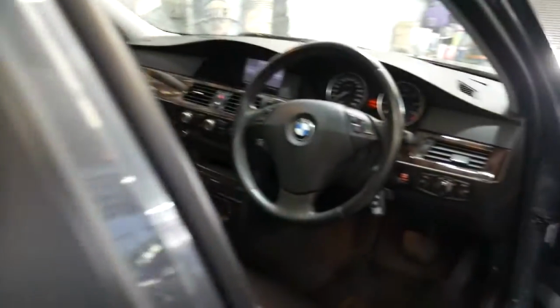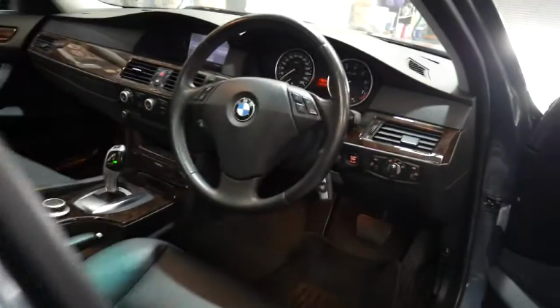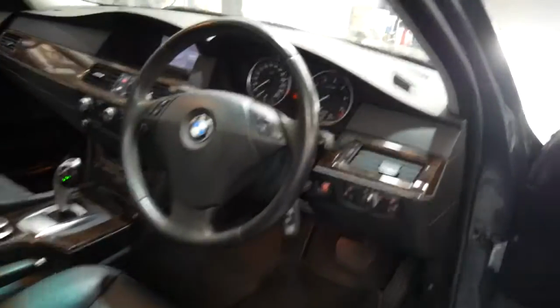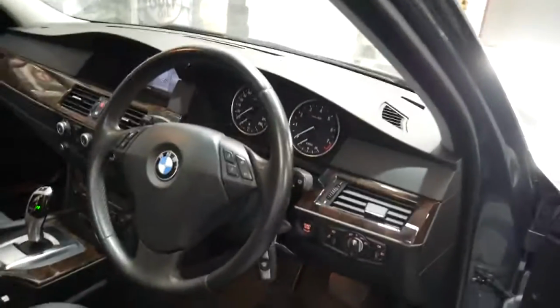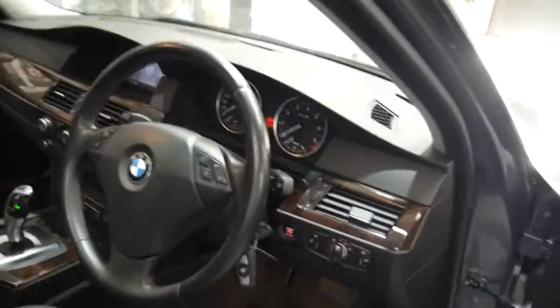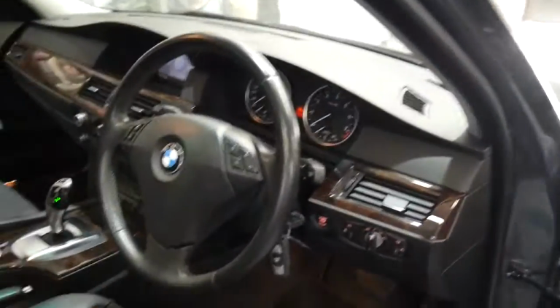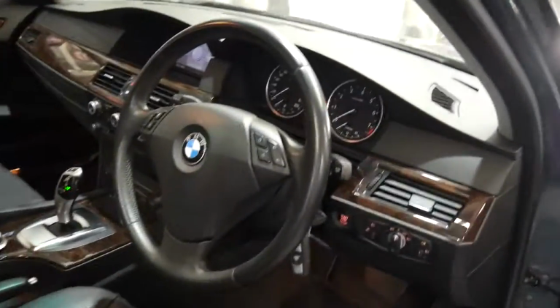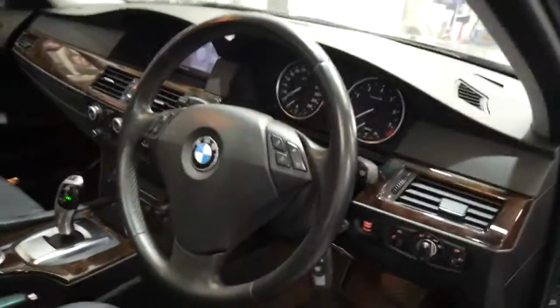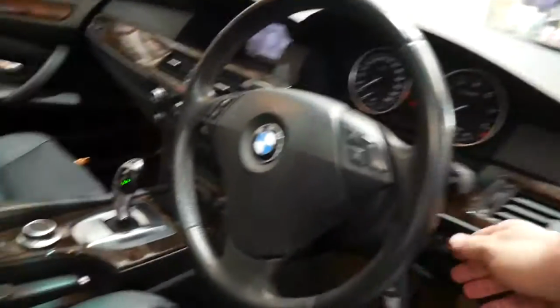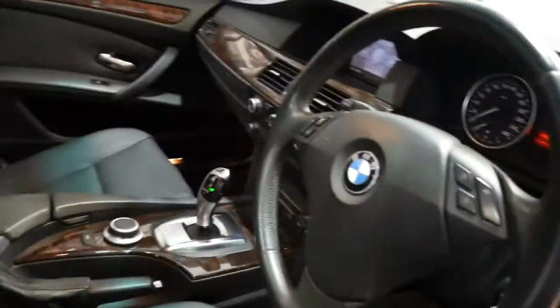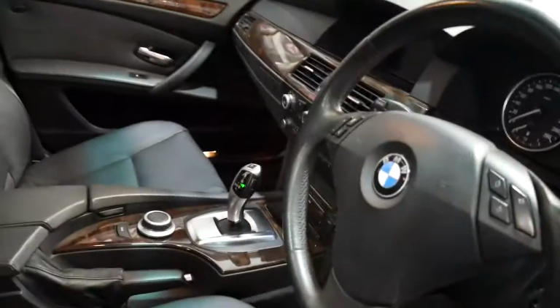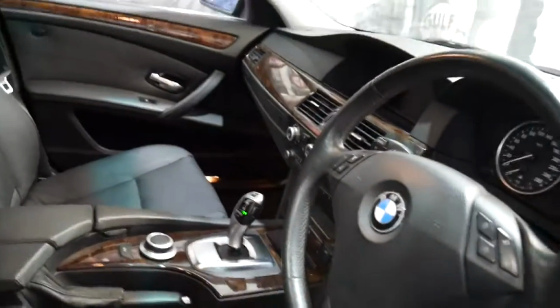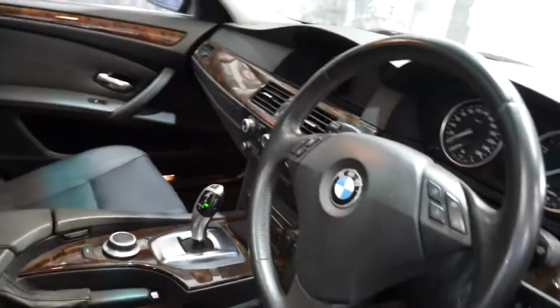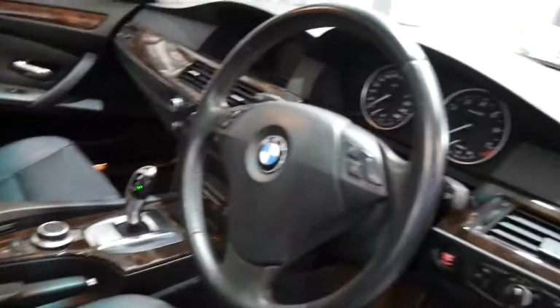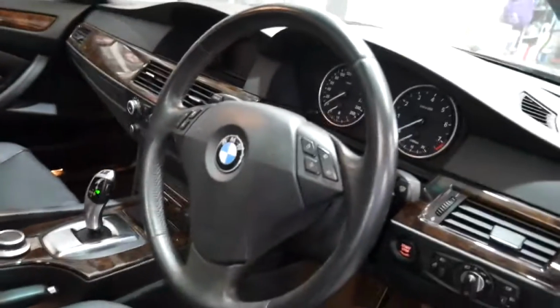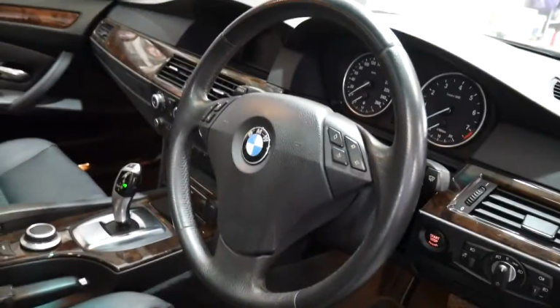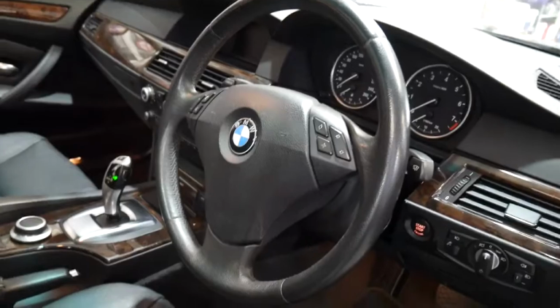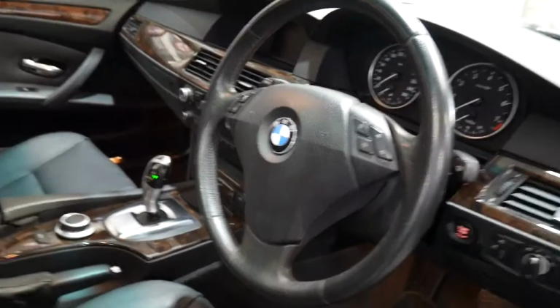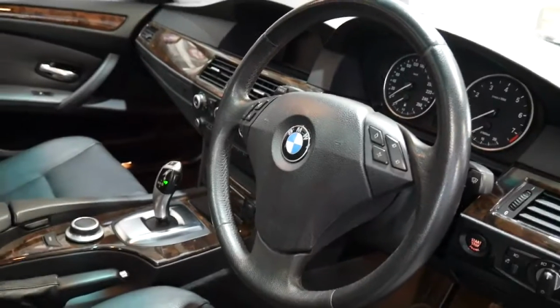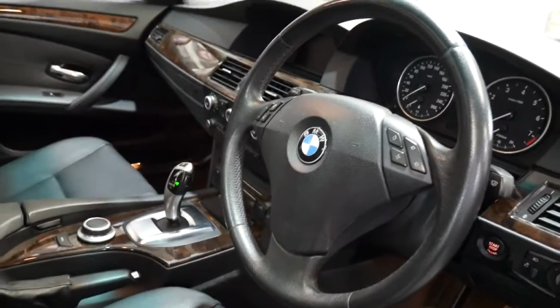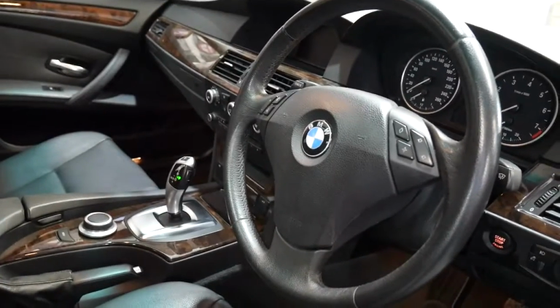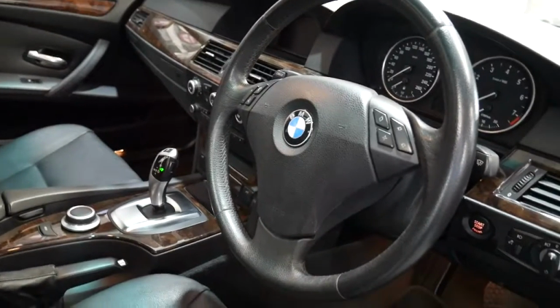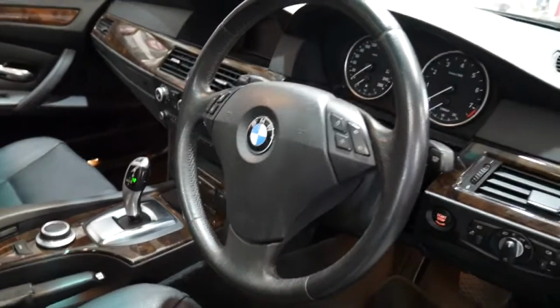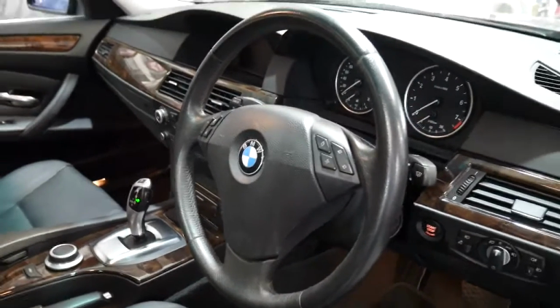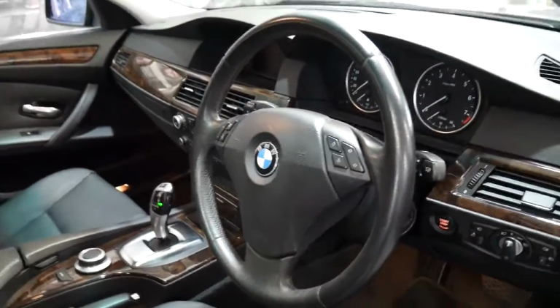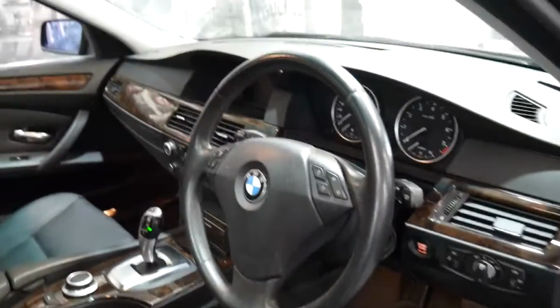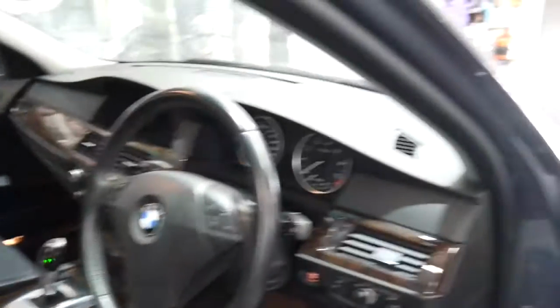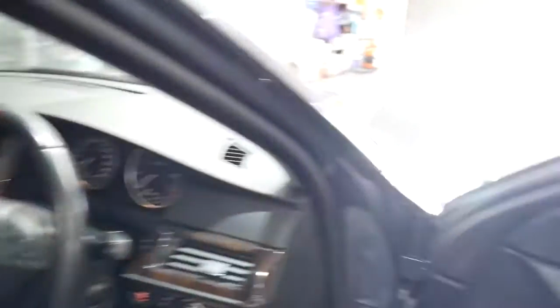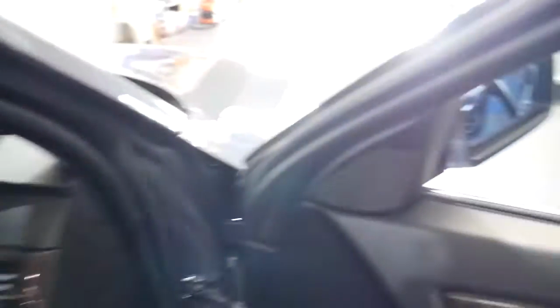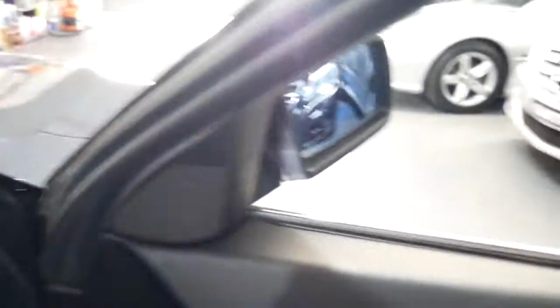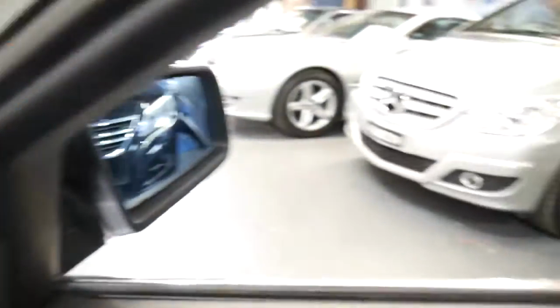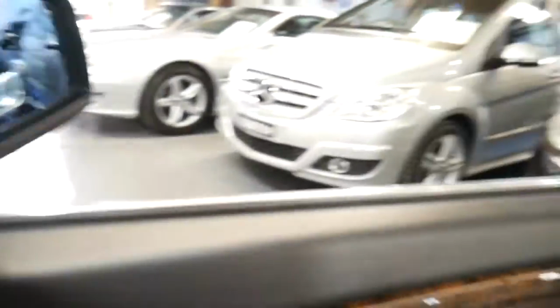I mentioned it's got two keys because unfortunately over the years often one key gets lost and they are expensive. It's got woodgrain and navigation.